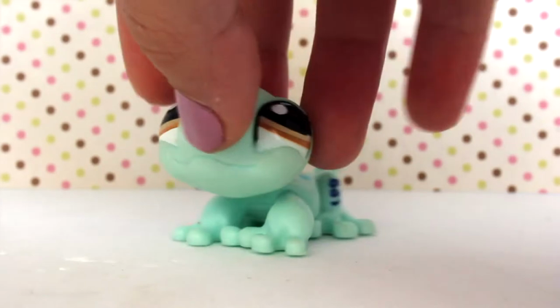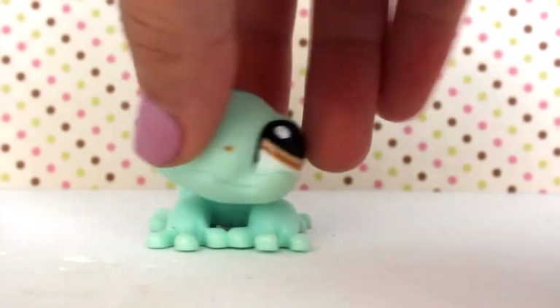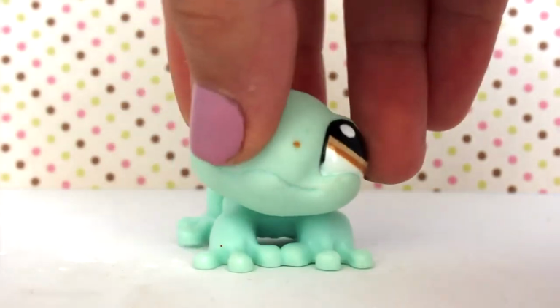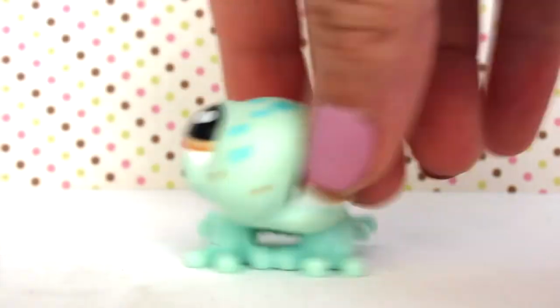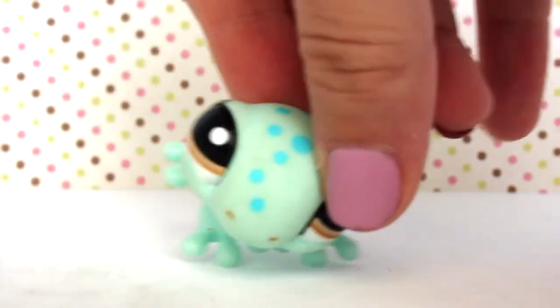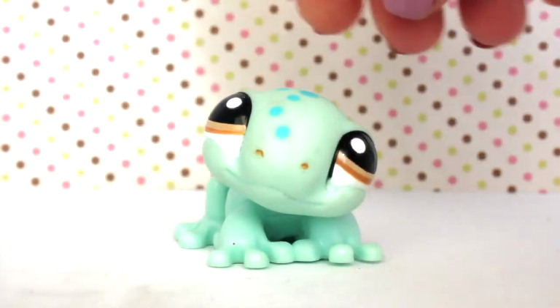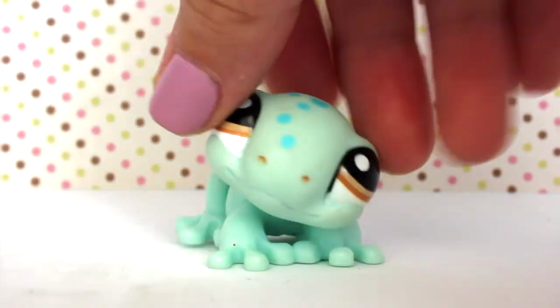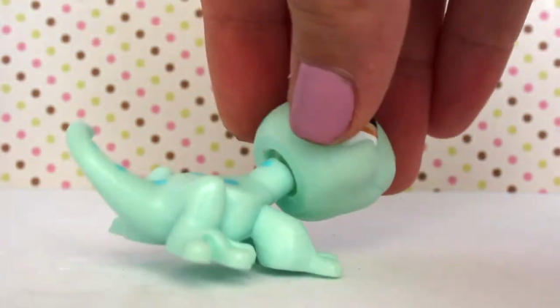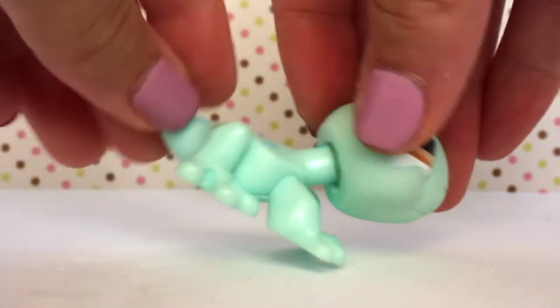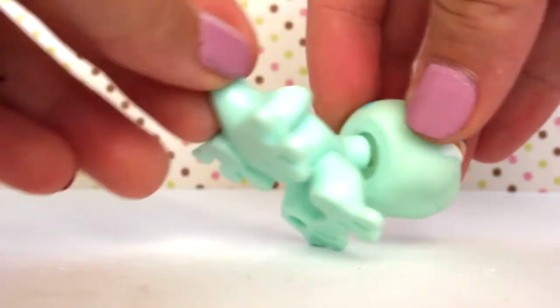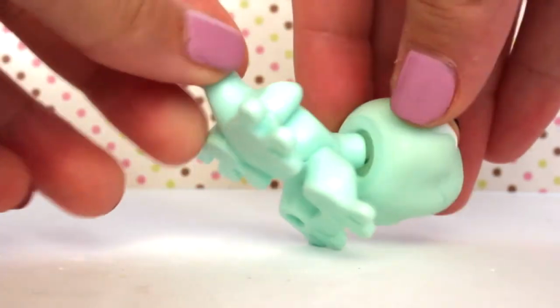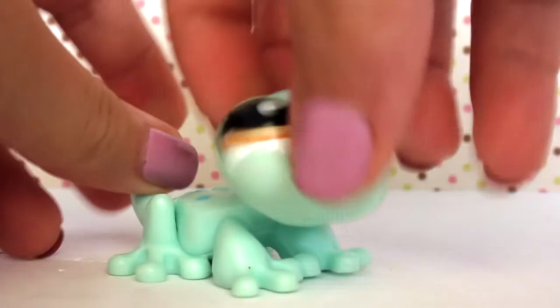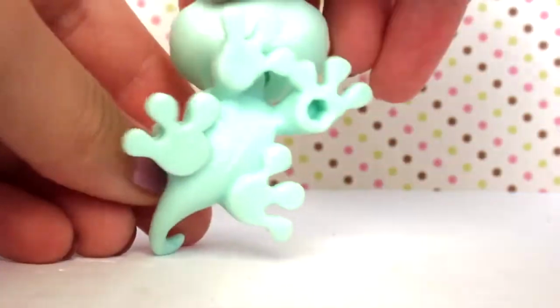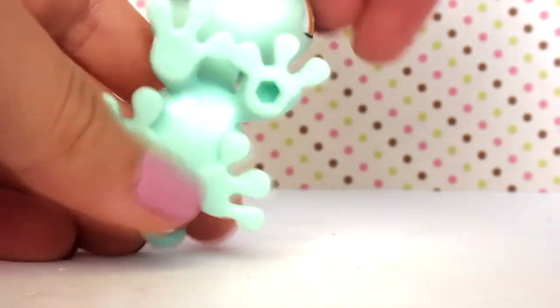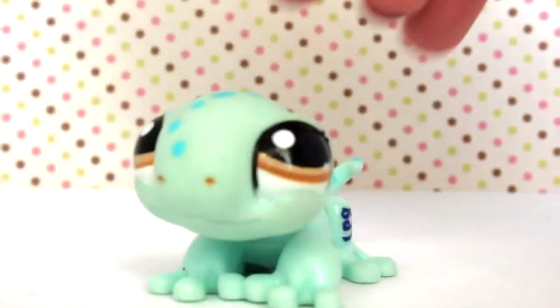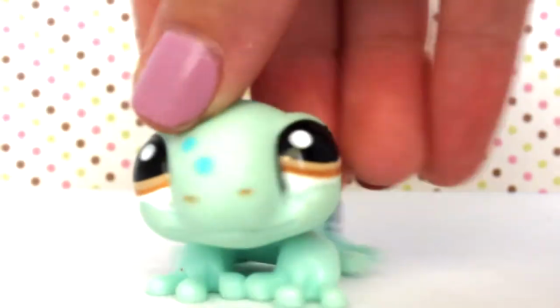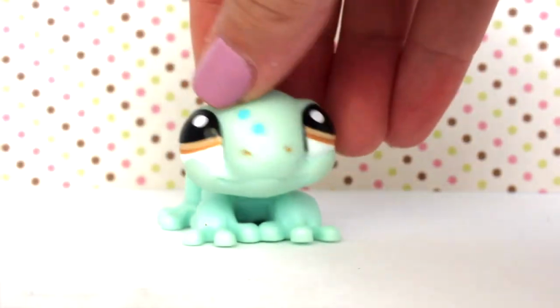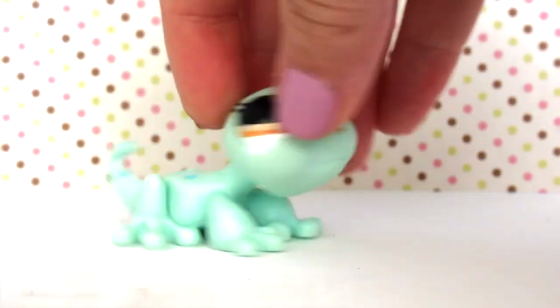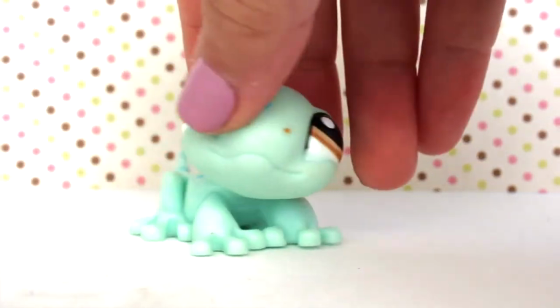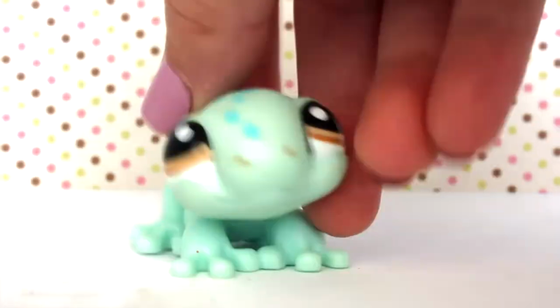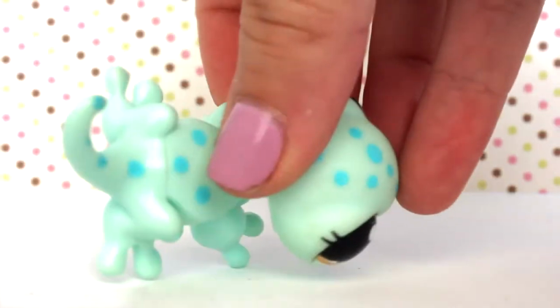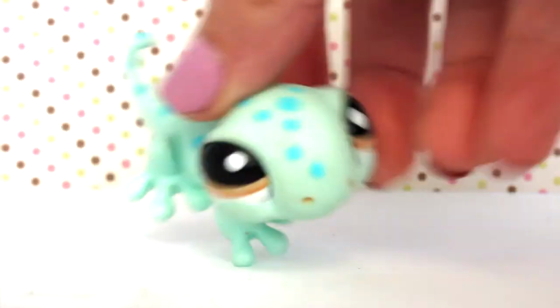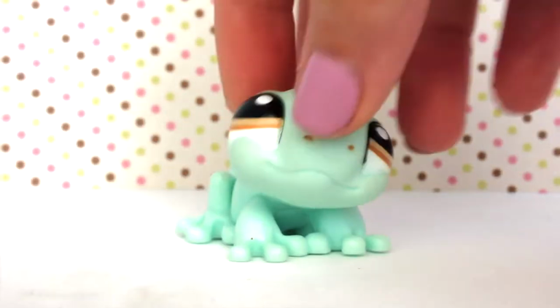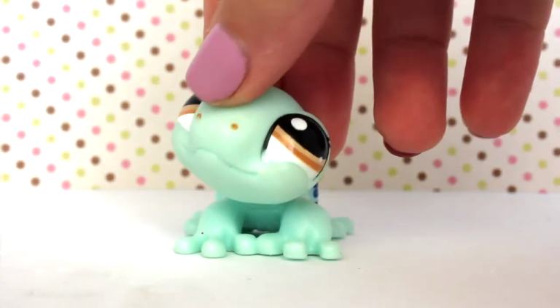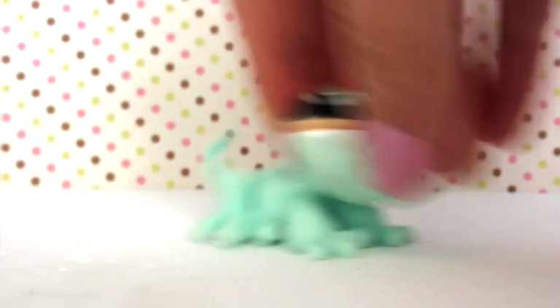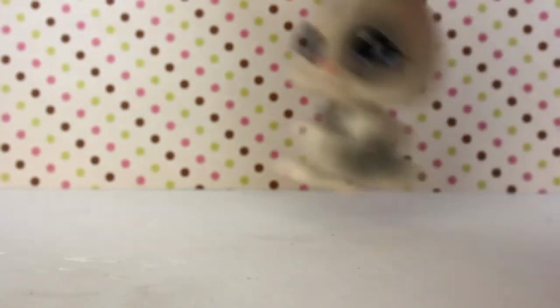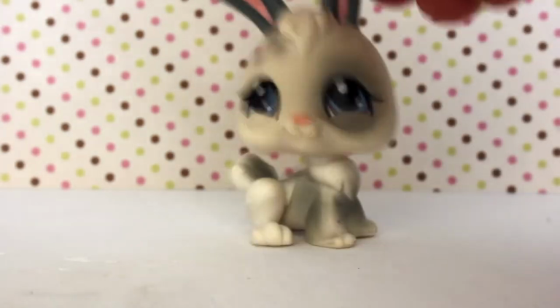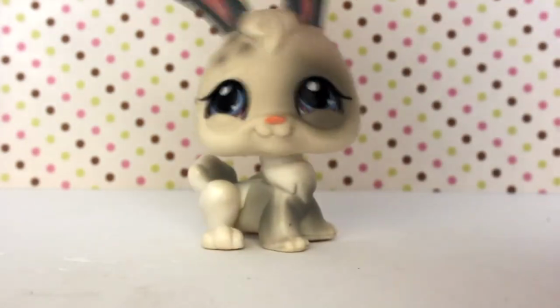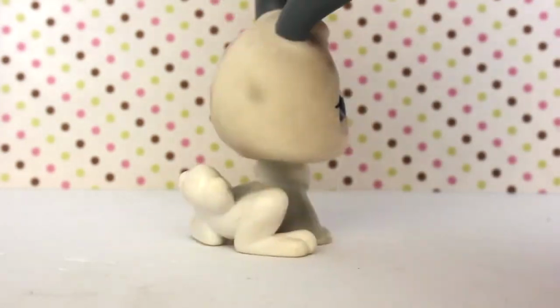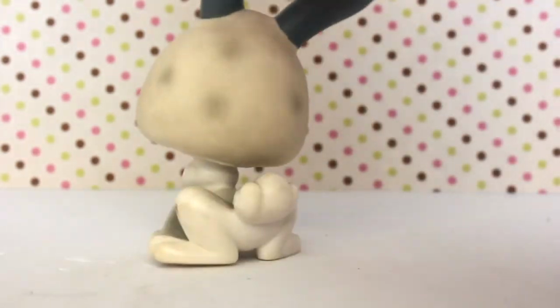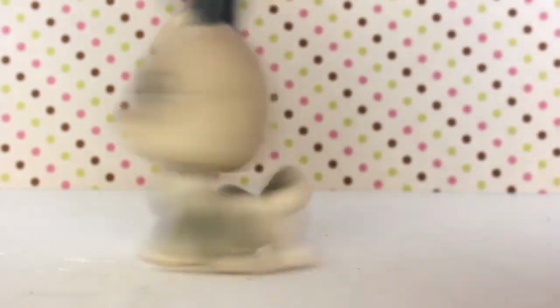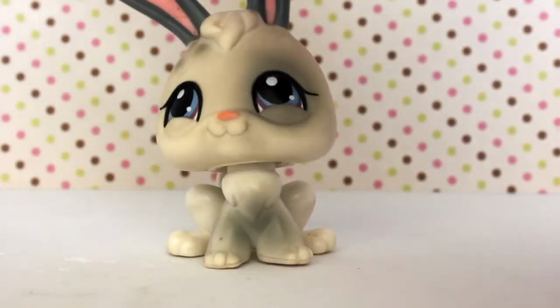The third LPS is this super cute adorable gecko. I can't get over how cute it is — it's so kawaii! This gecko has a white peg and a little hoop. It's super cute and honestly doesn't need any cleaning.